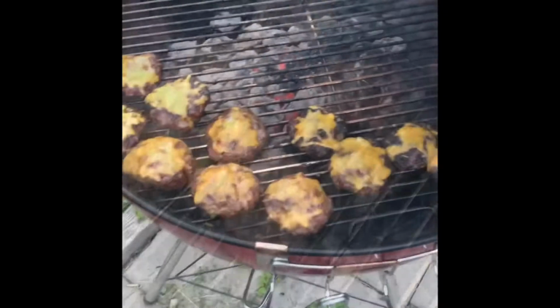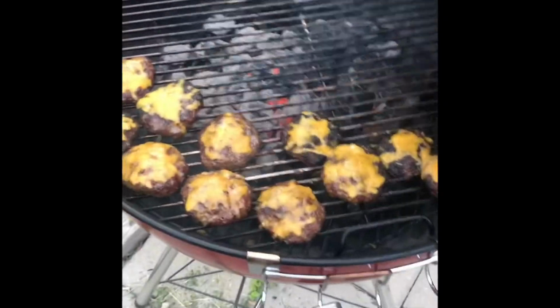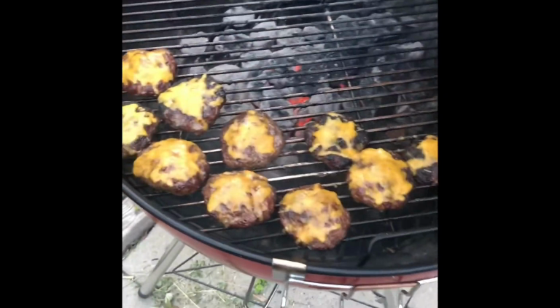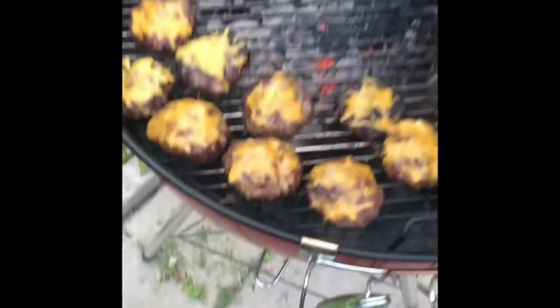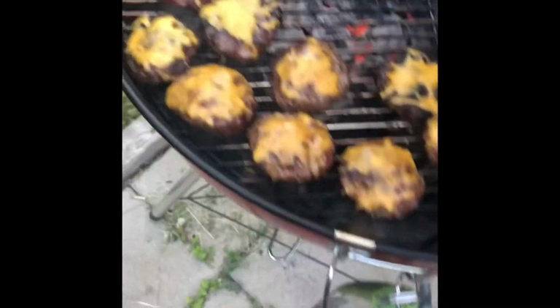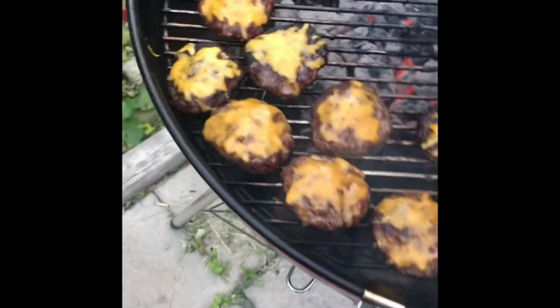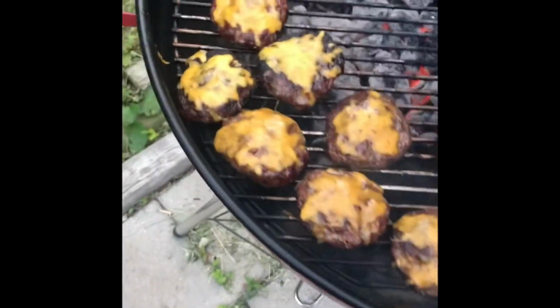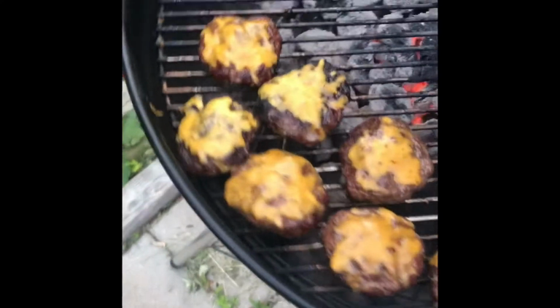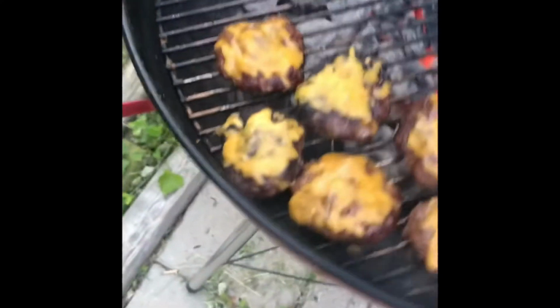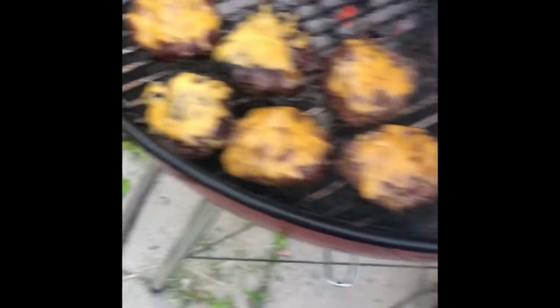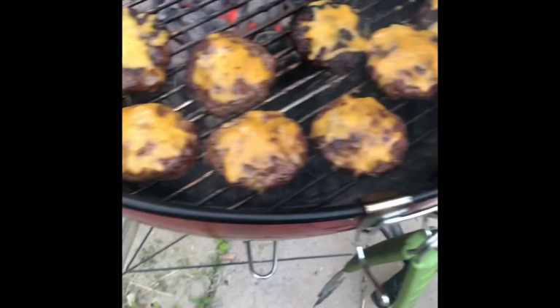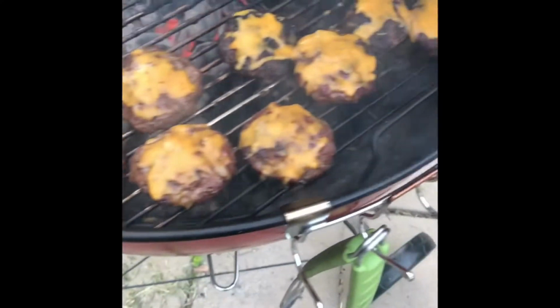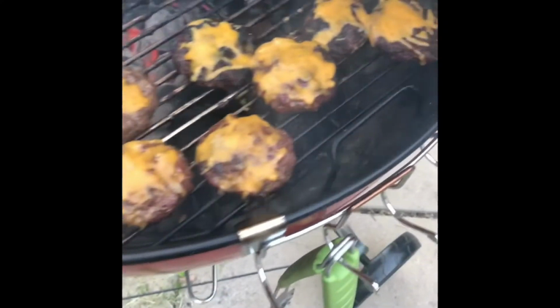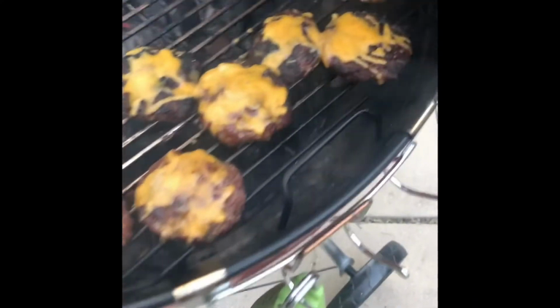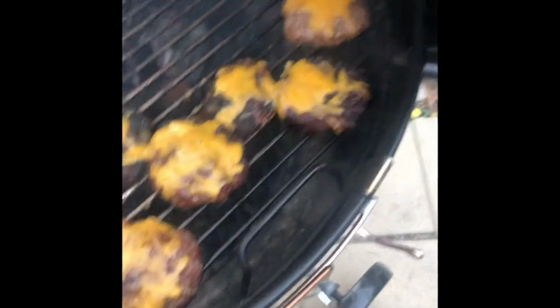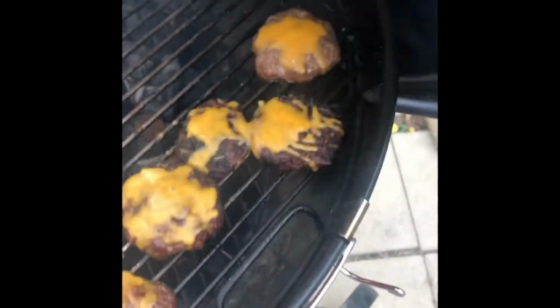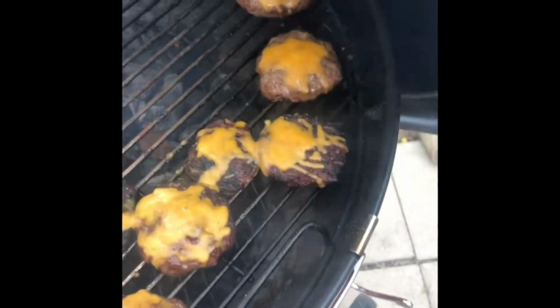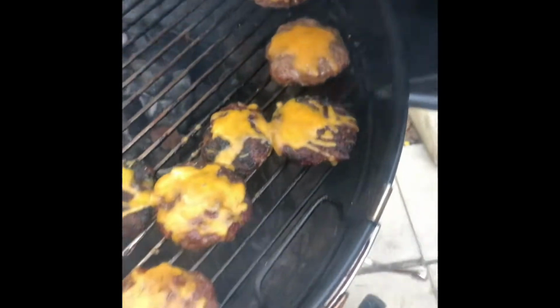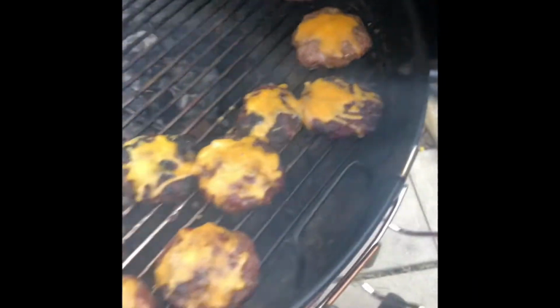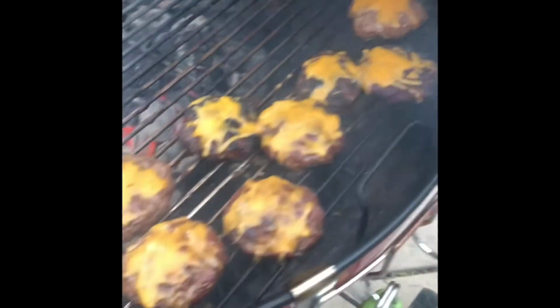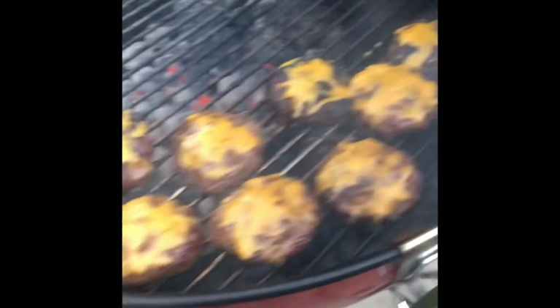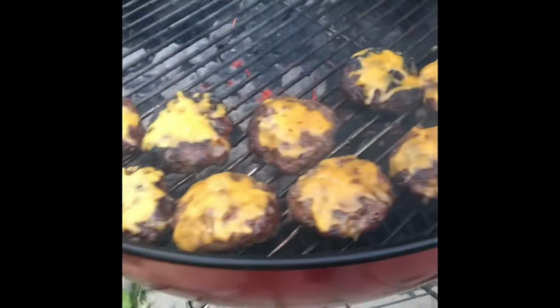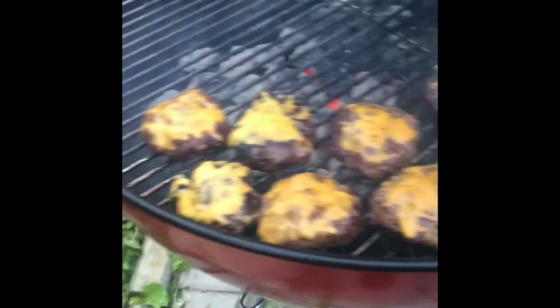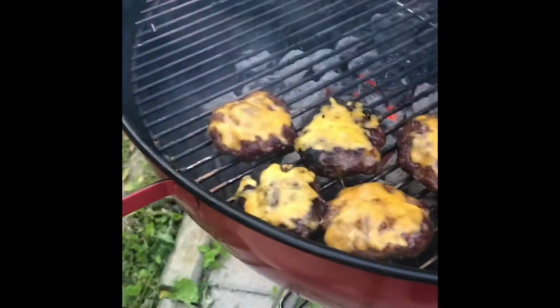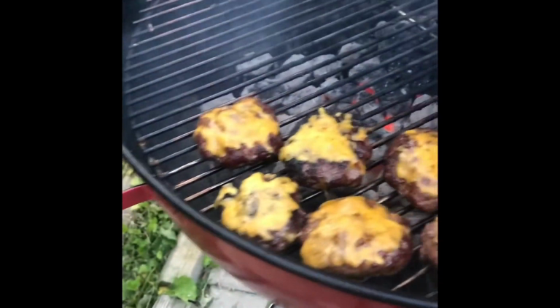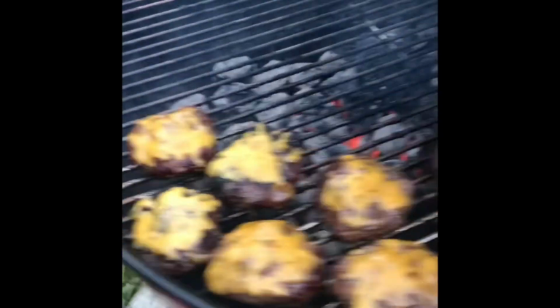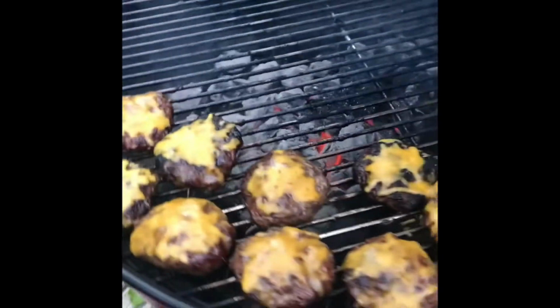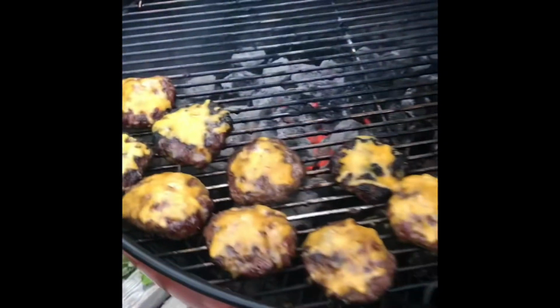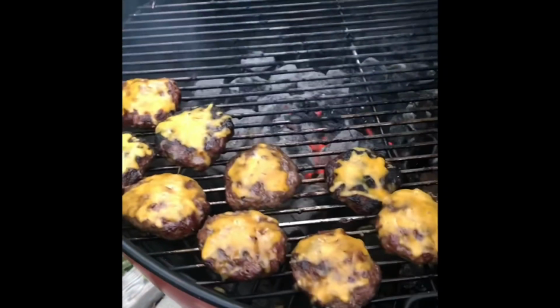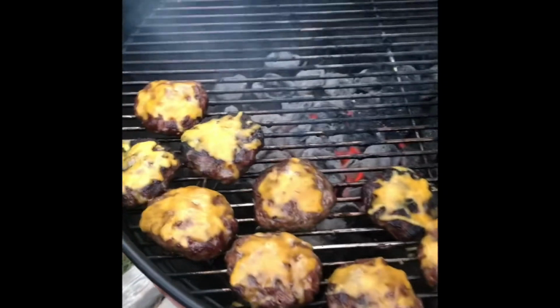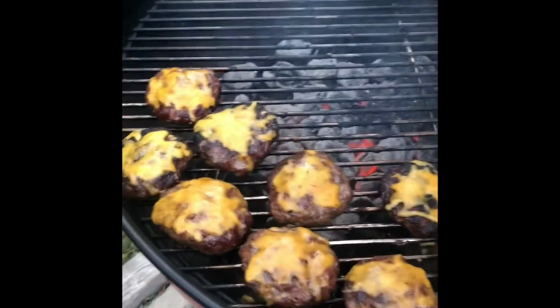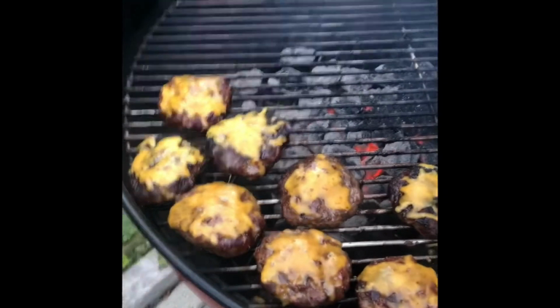Delicious — another teaser. Oh my goodness, delicious!